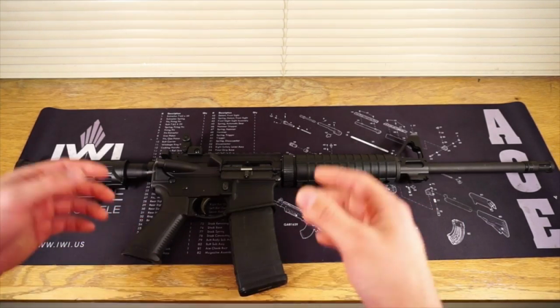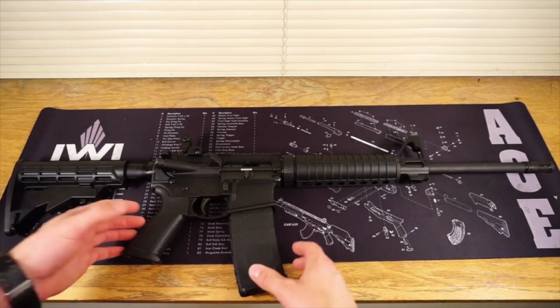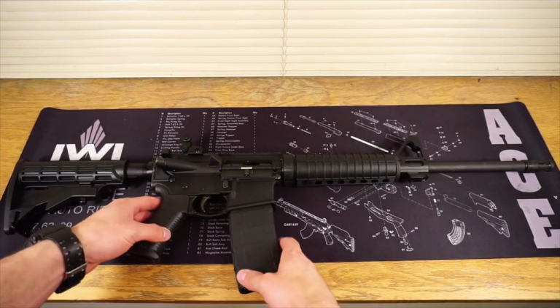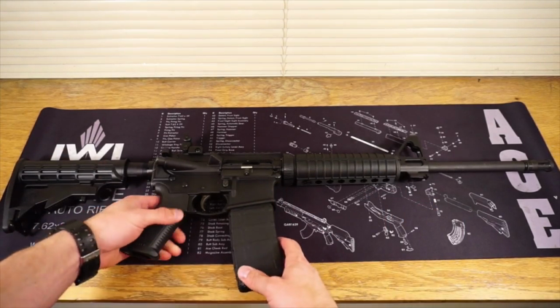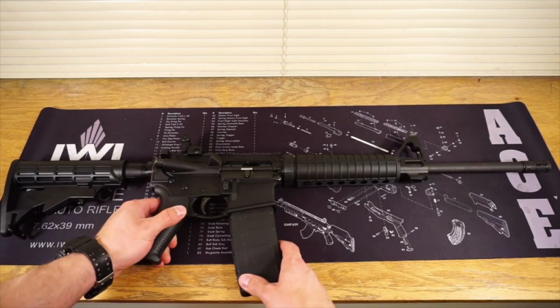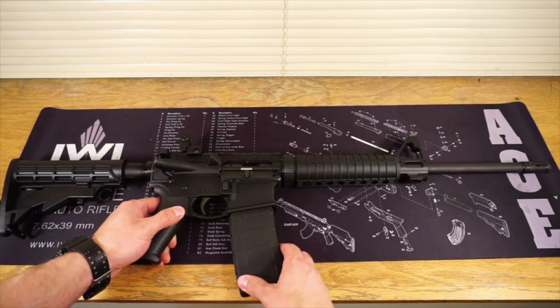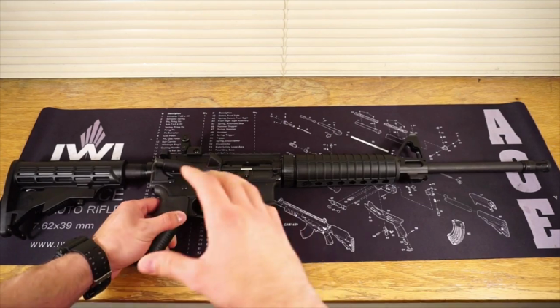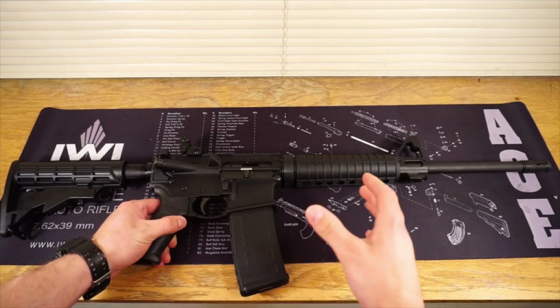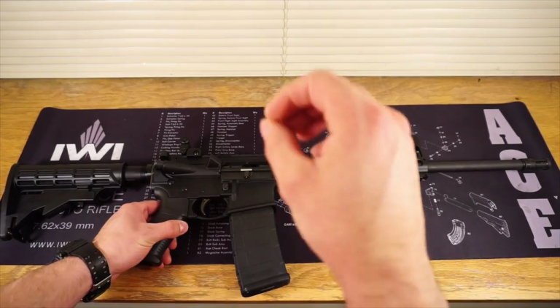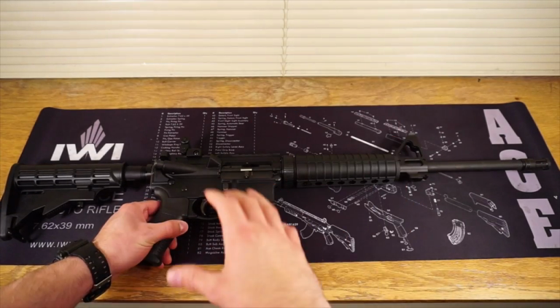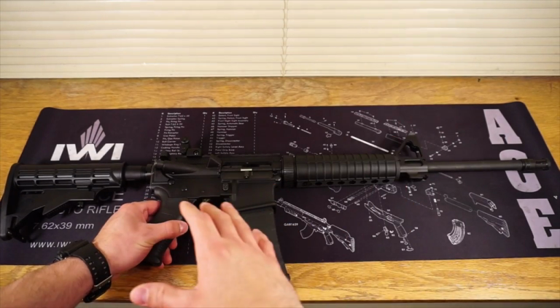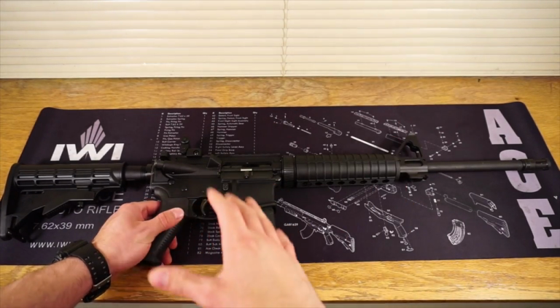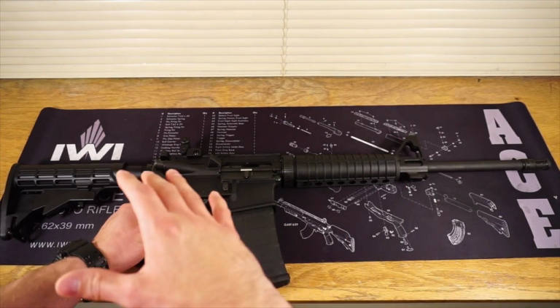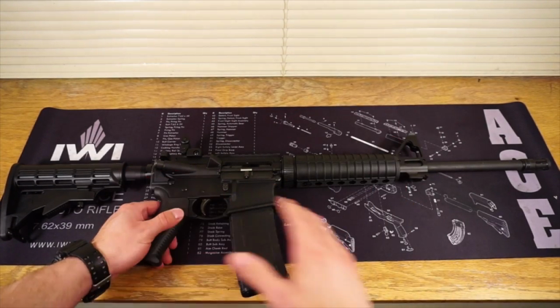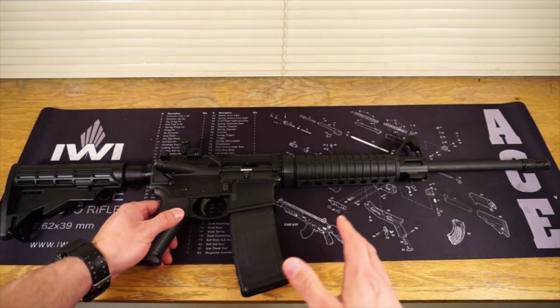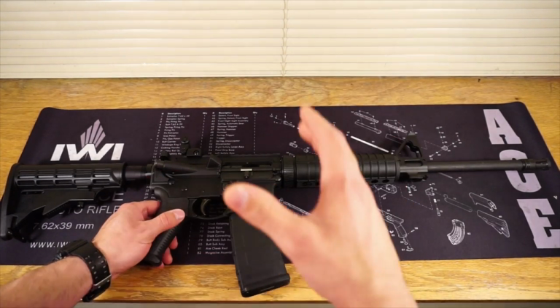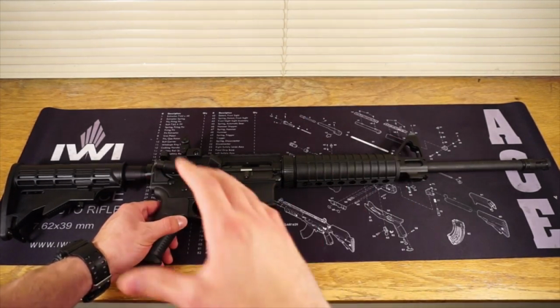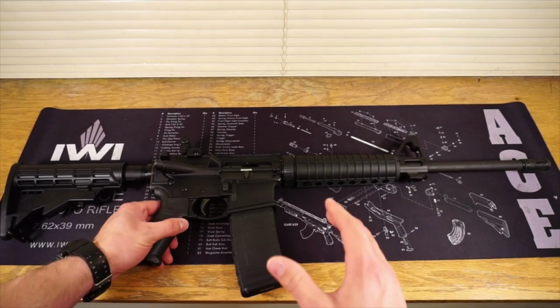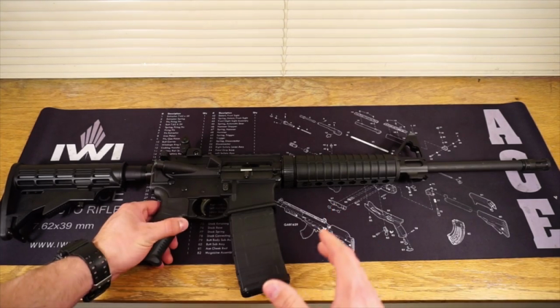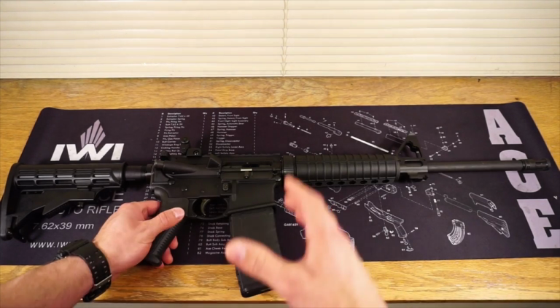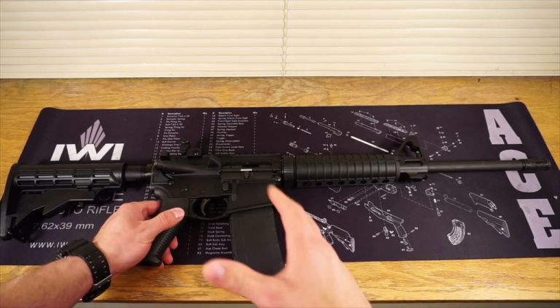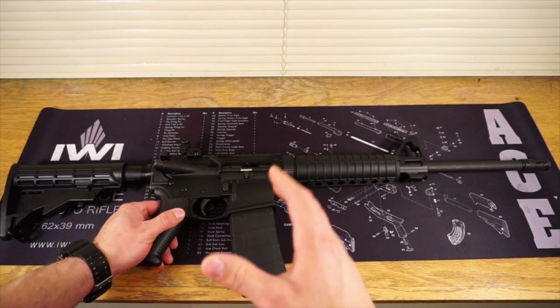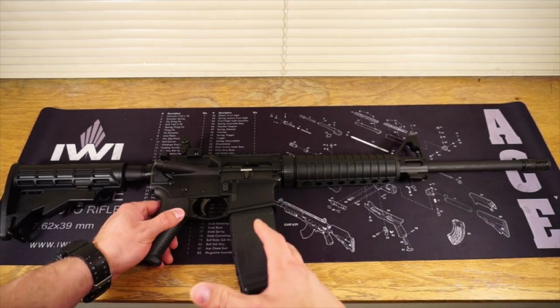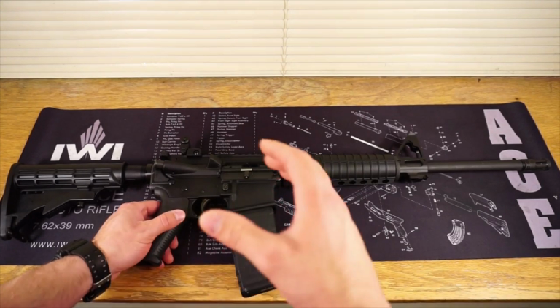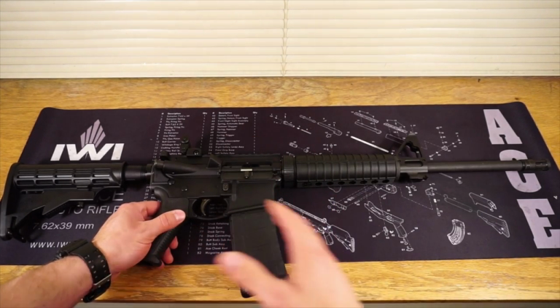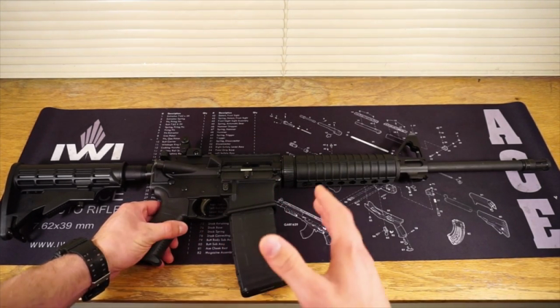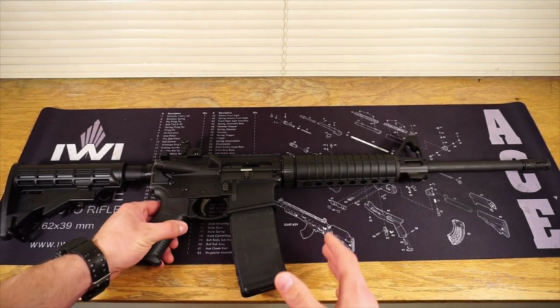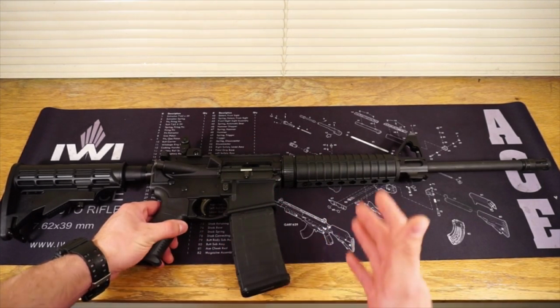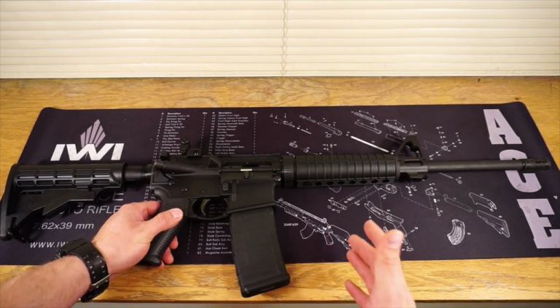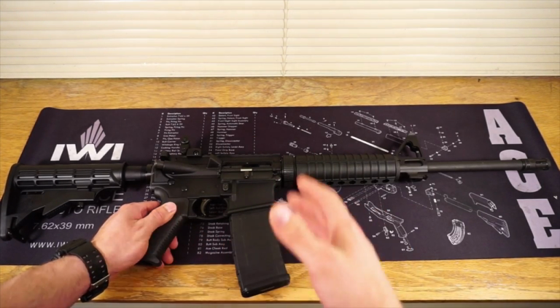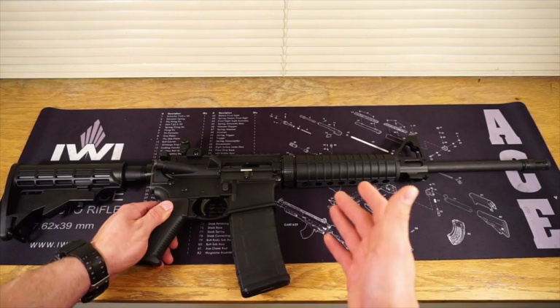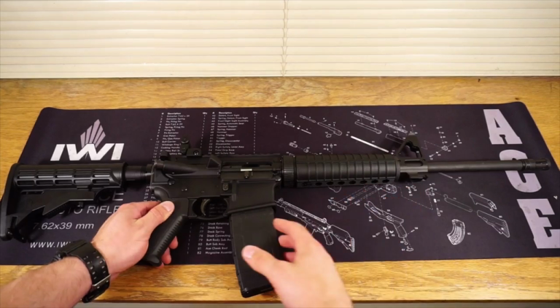This AR-15, as it sits, is phenomenal. You do not need to put anything on it or switch anything on it. It will absolutely get any job you need done for the most part.